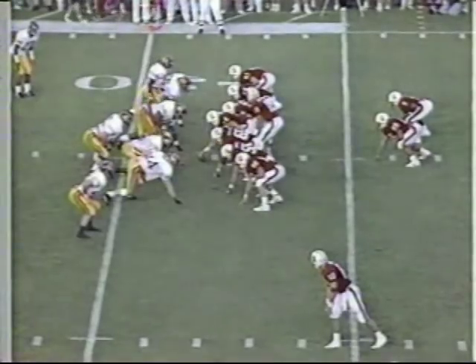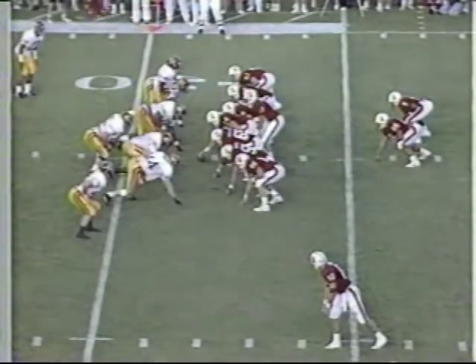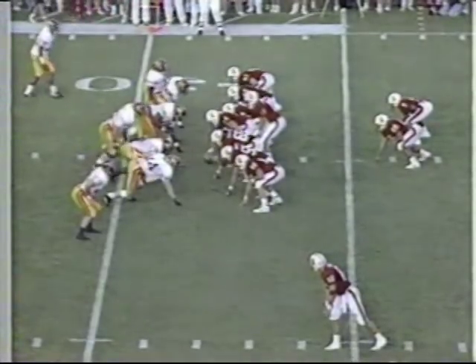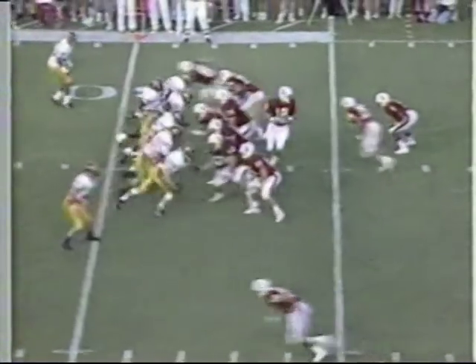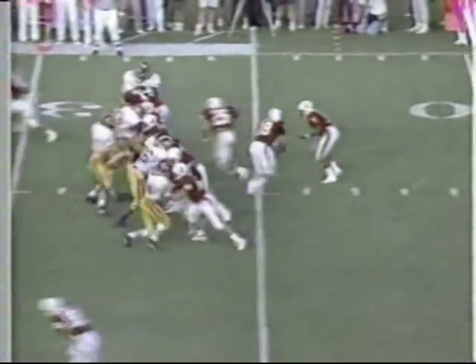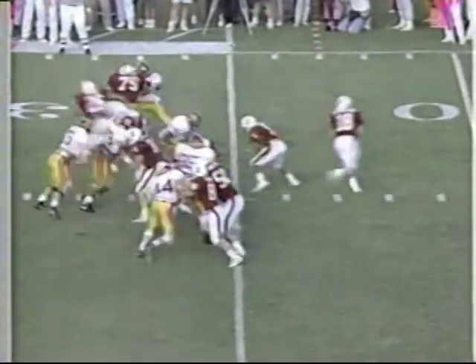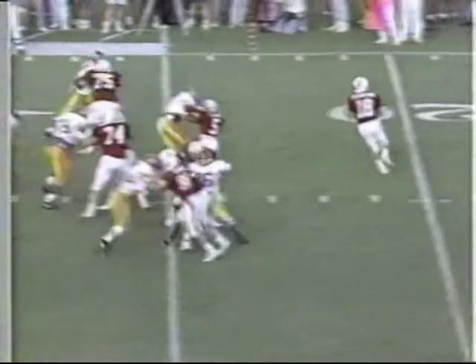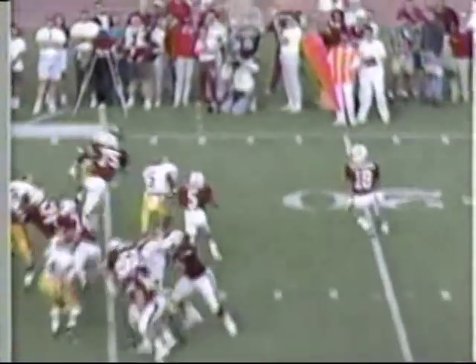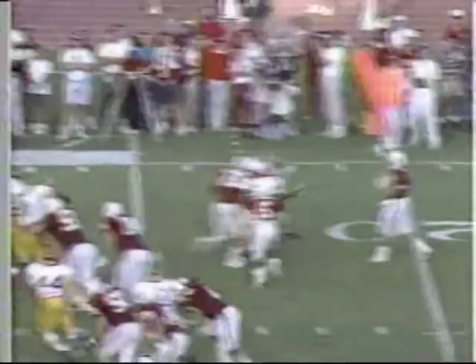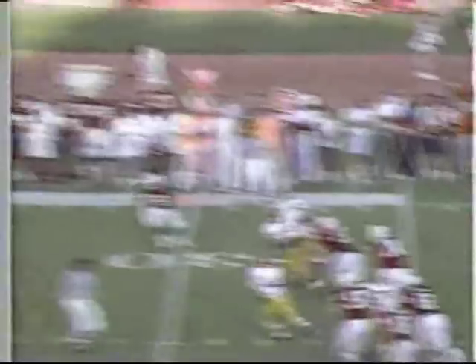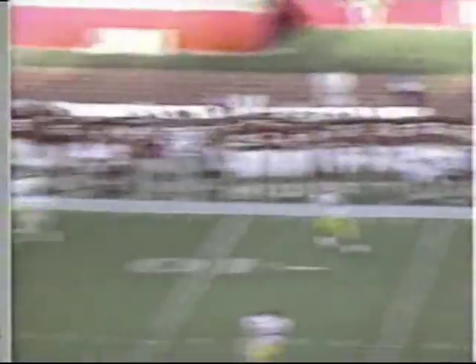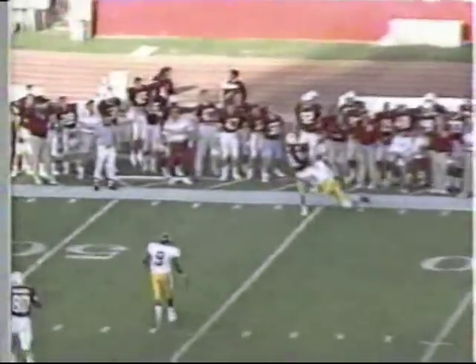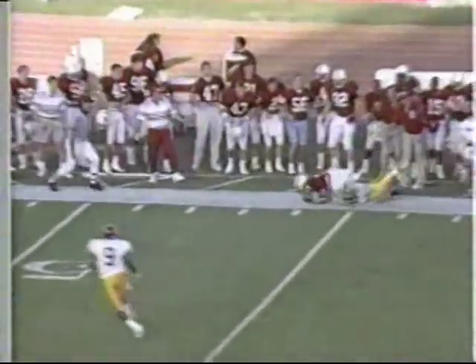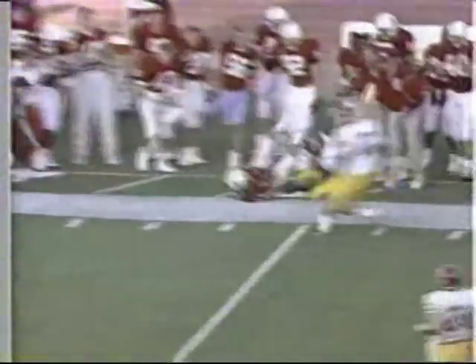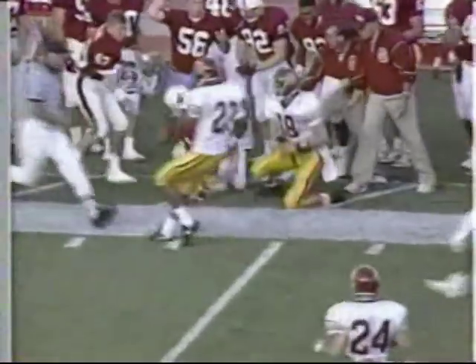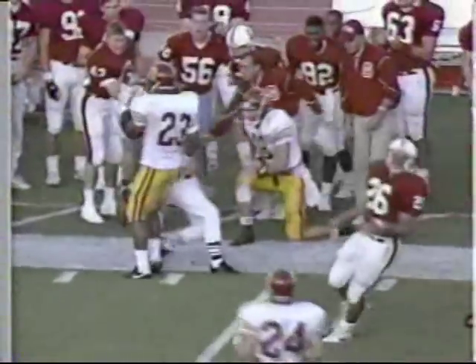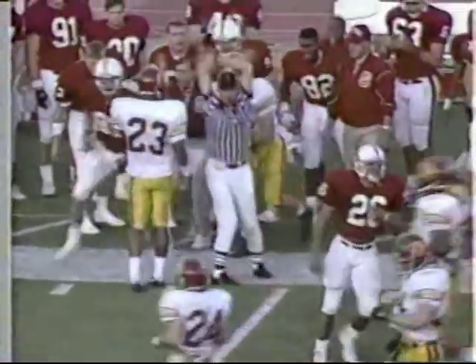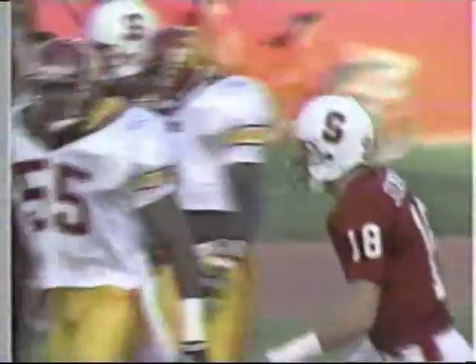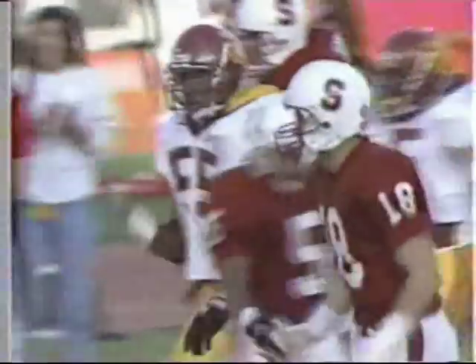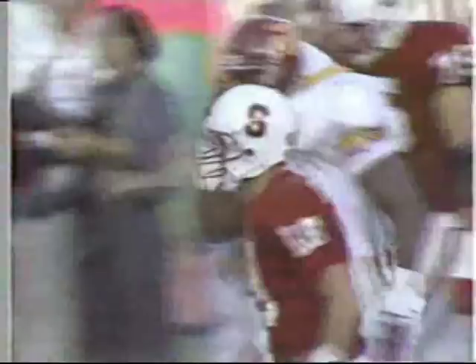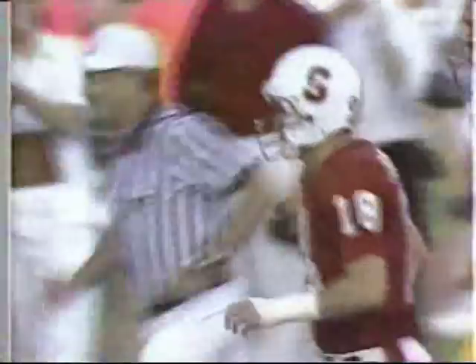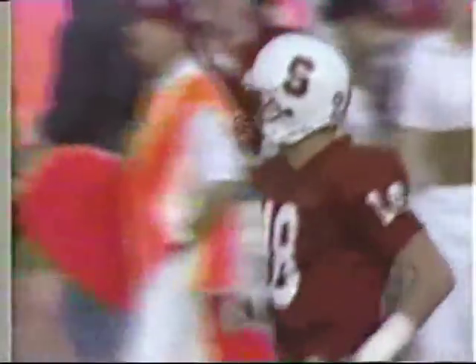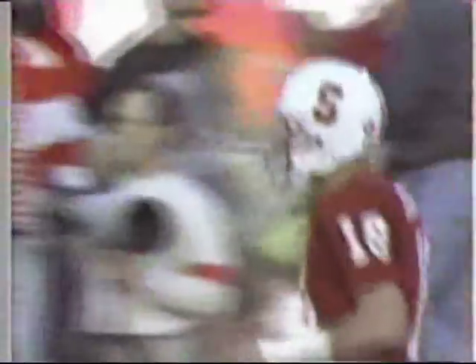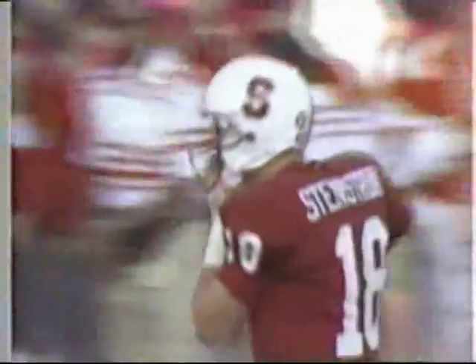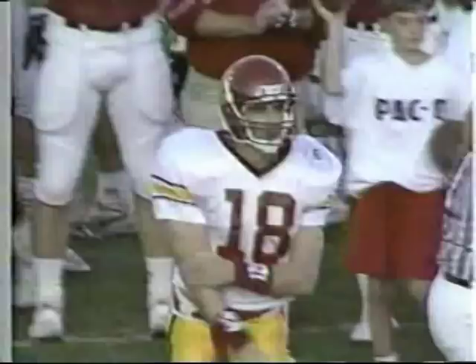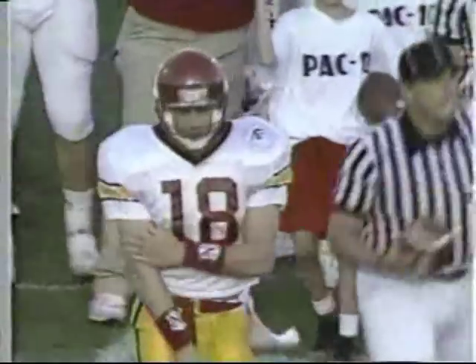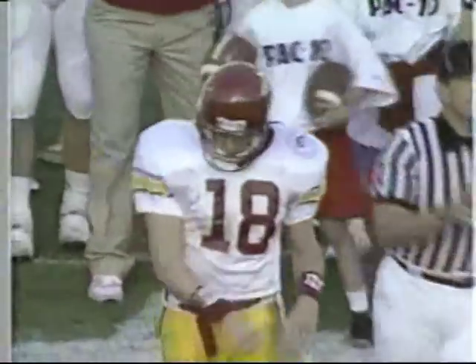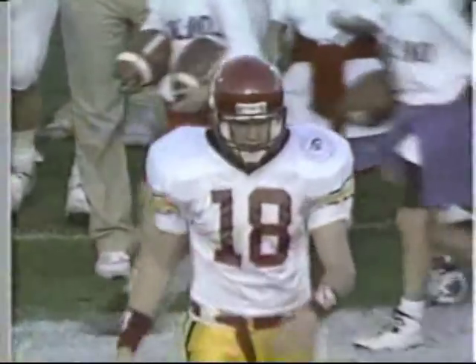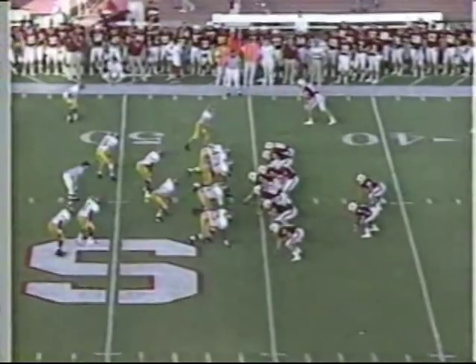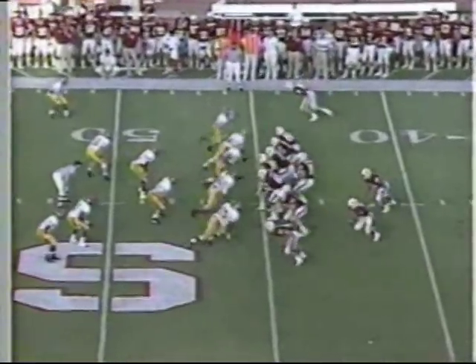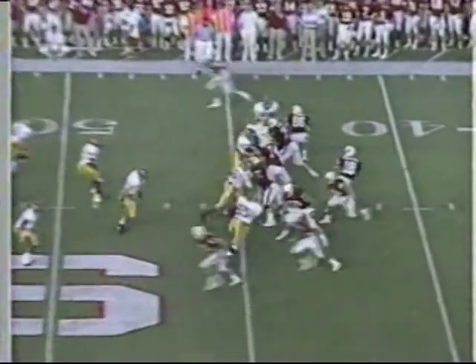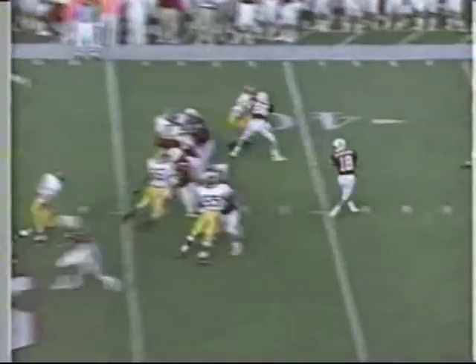Second down and two. SC showing blitz, play action. Stenstrom down the field, it goes, and it's caught by Mike Cook. Great coverage by Jason Sehorne, the free safety, all just across the 45-yard line.